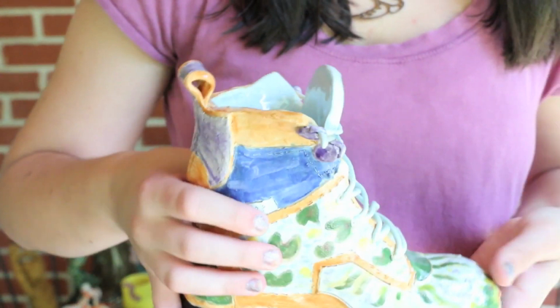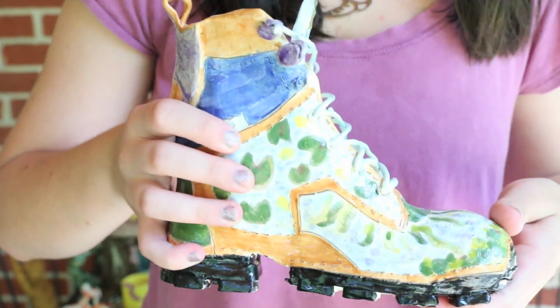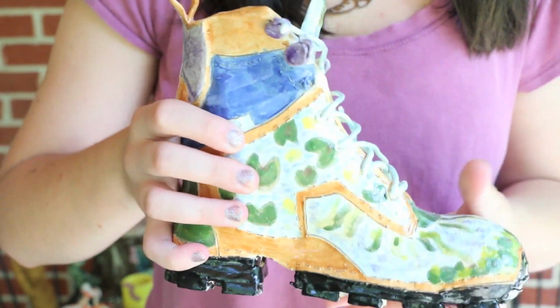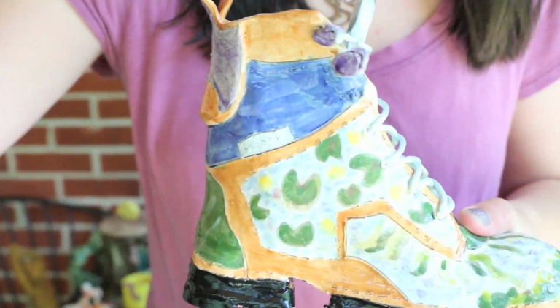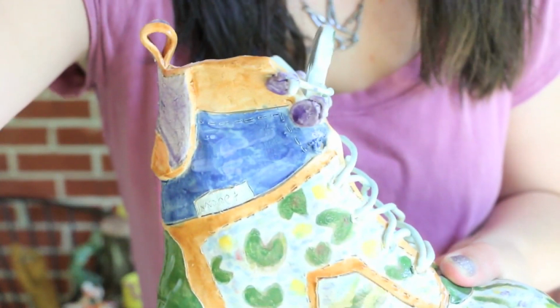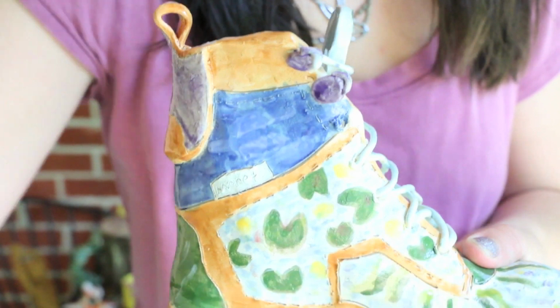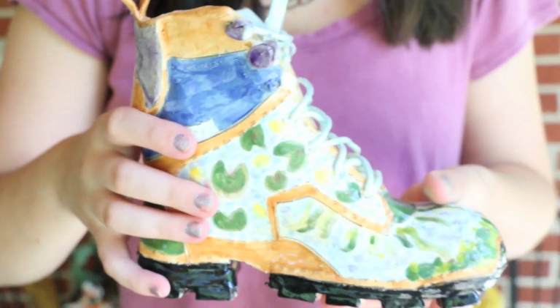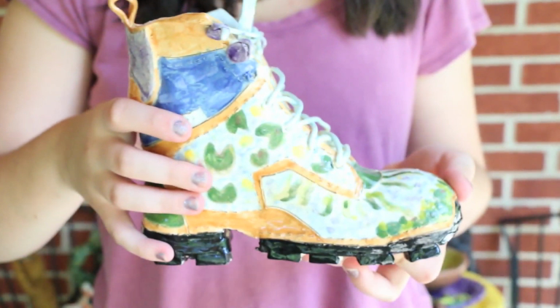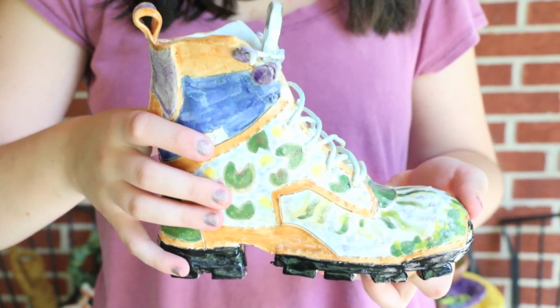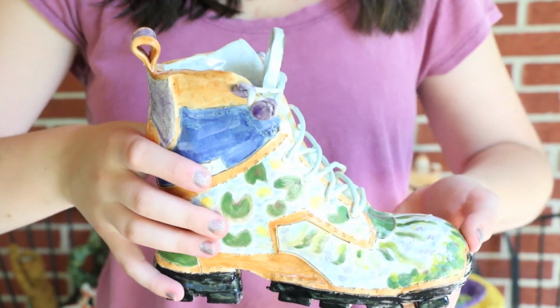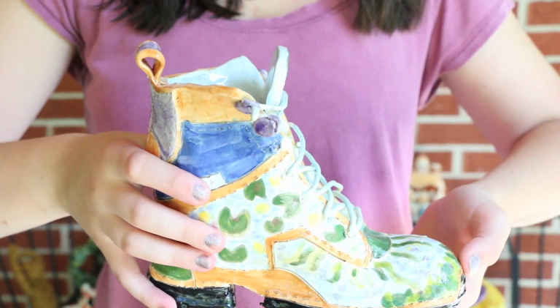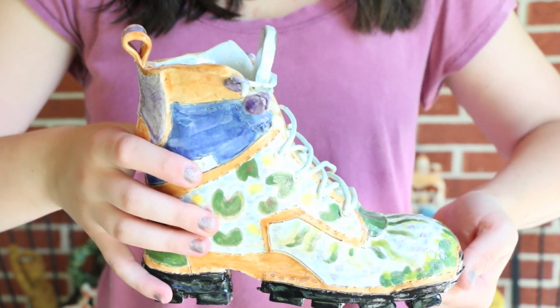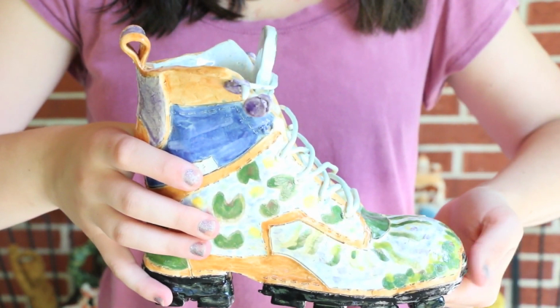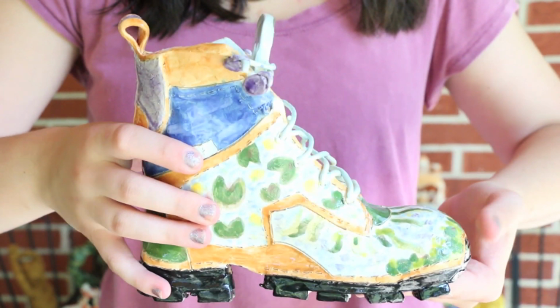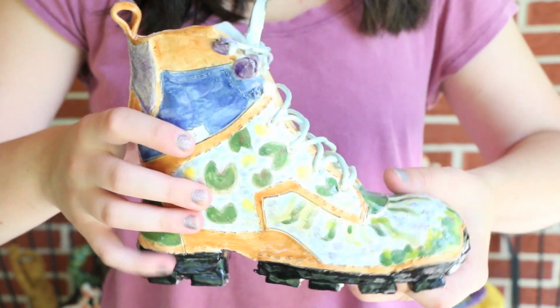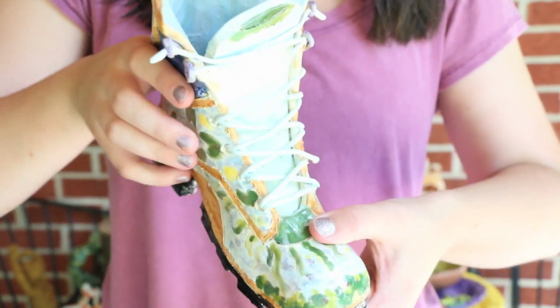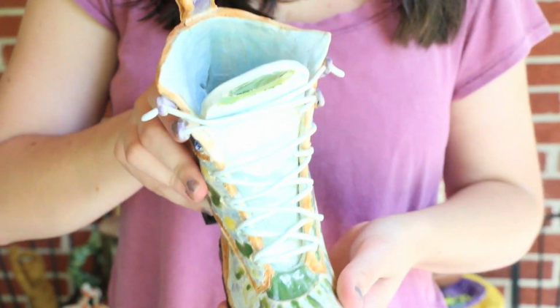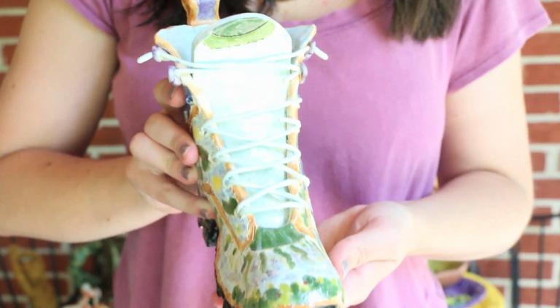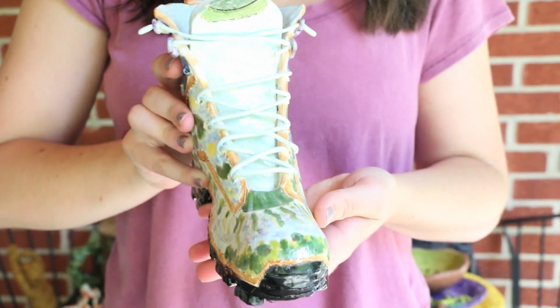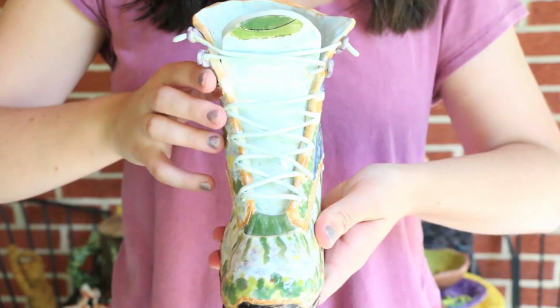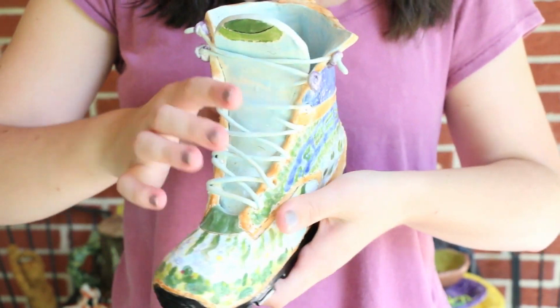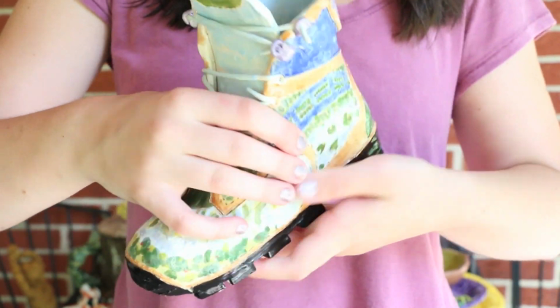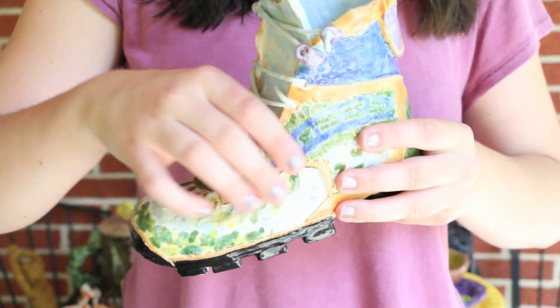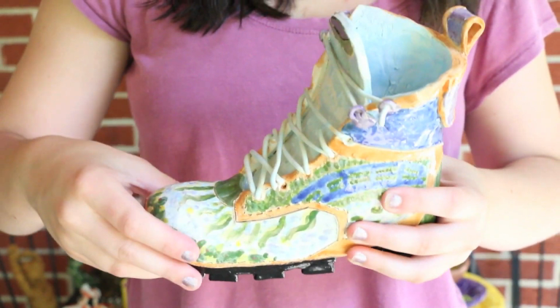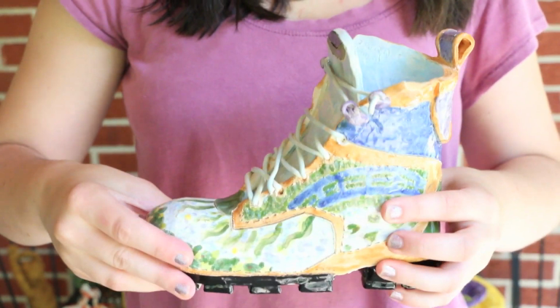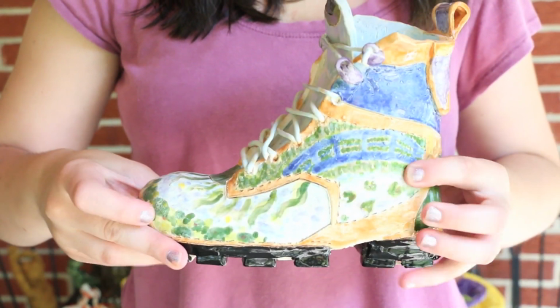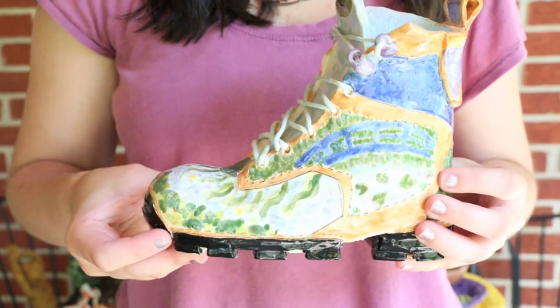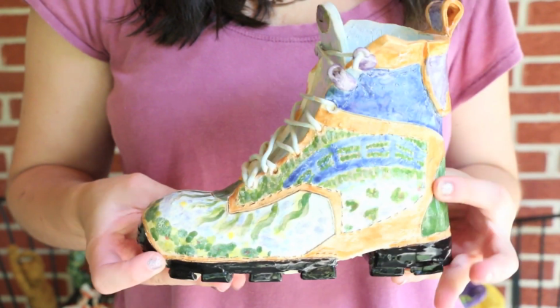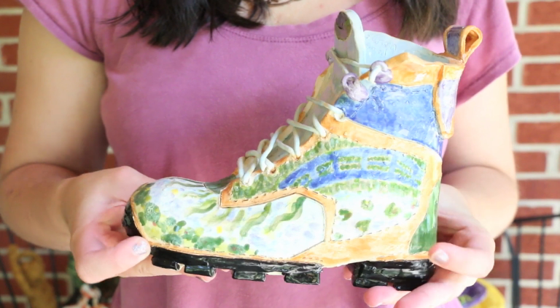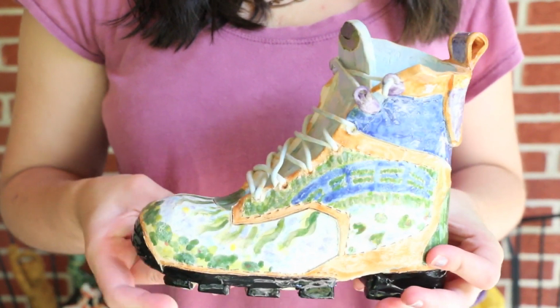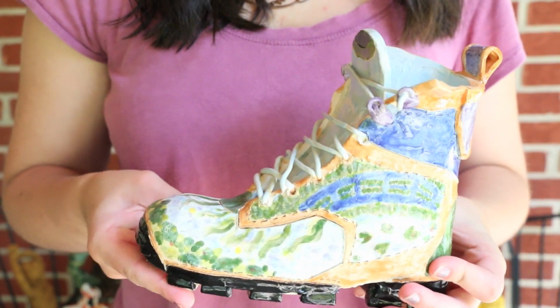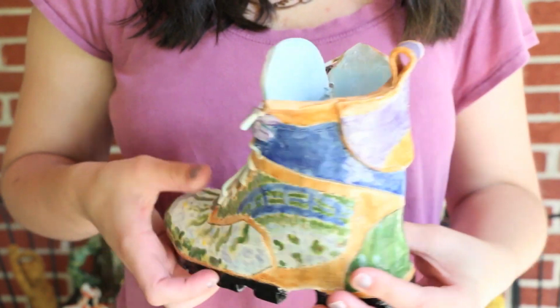And here is a boot I made in like October-ish, and it's inspired by Monet. The laces broke off, which kind of stinks, but it still looks cute.